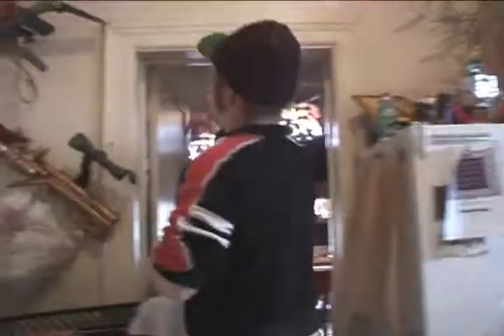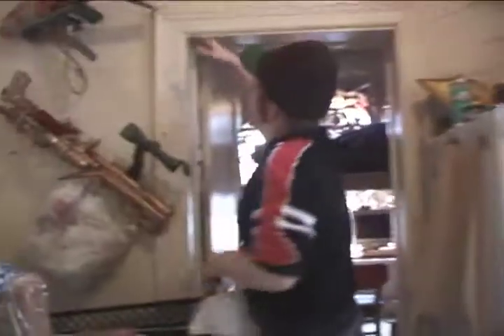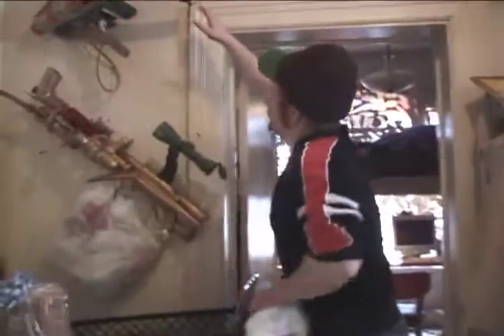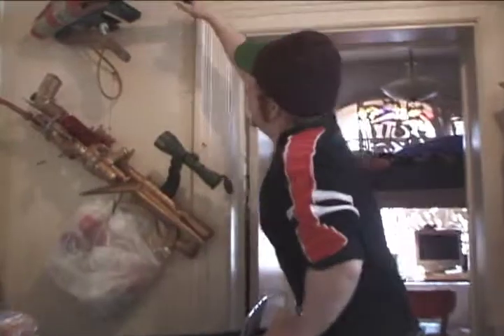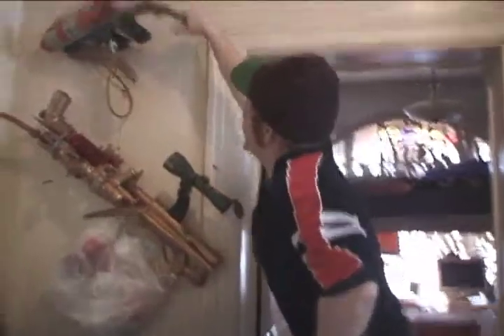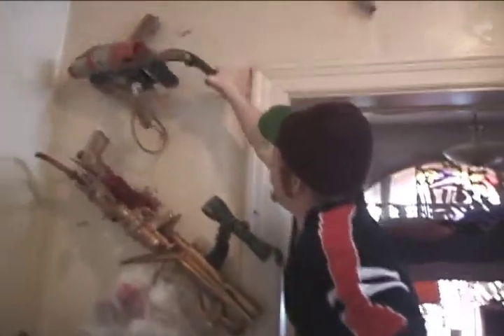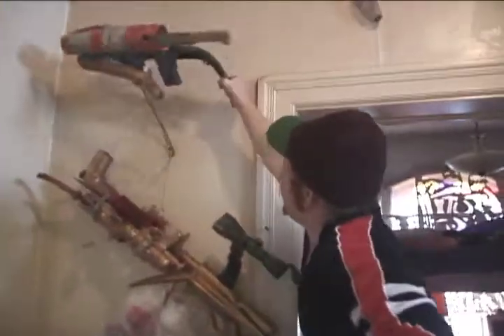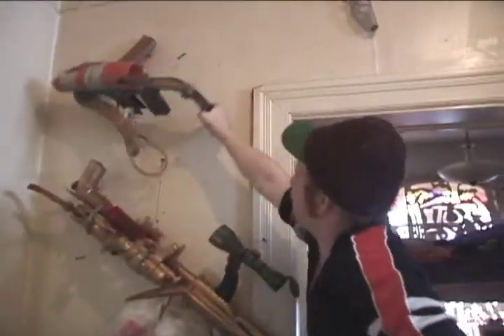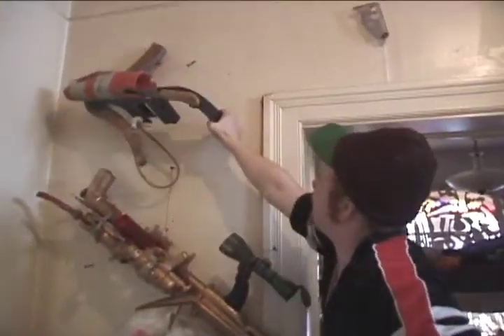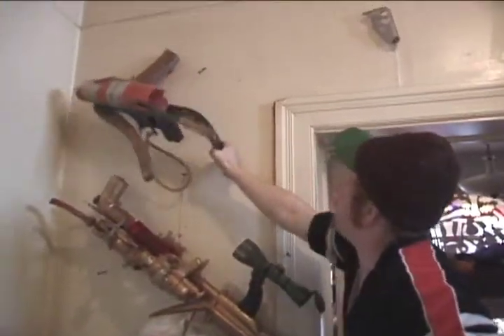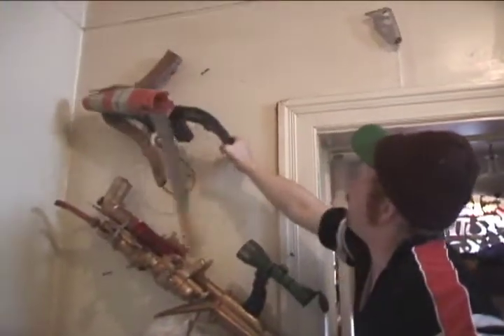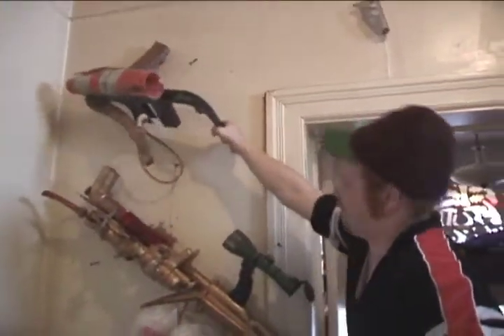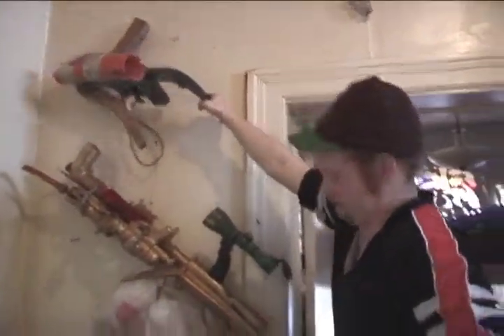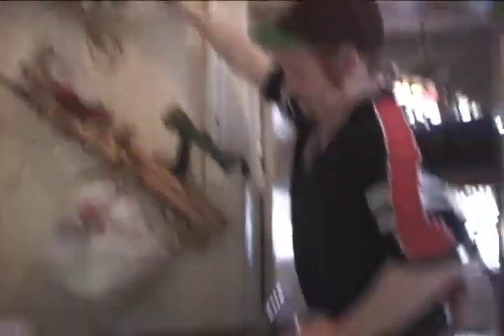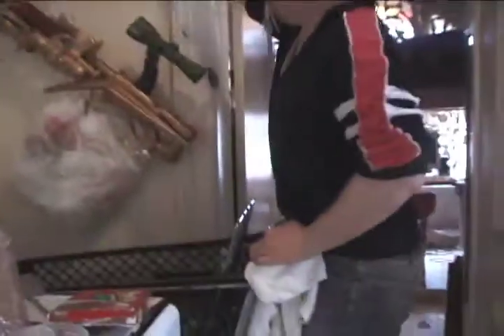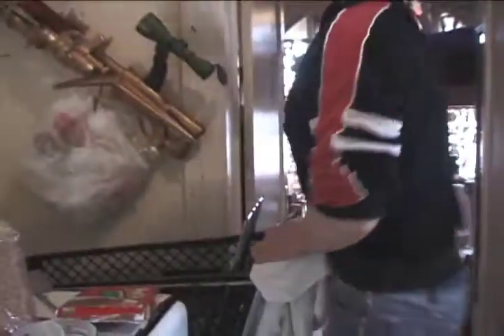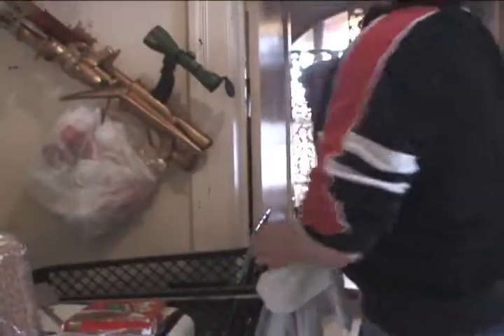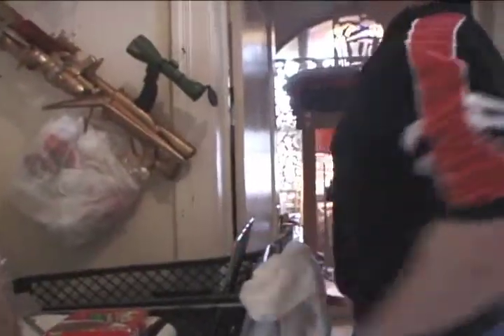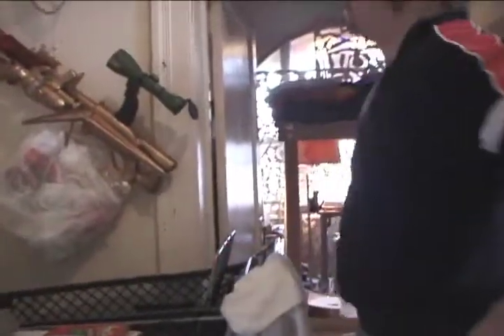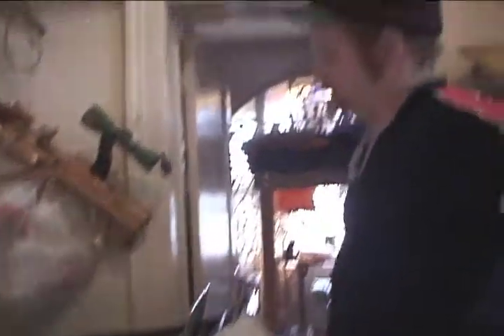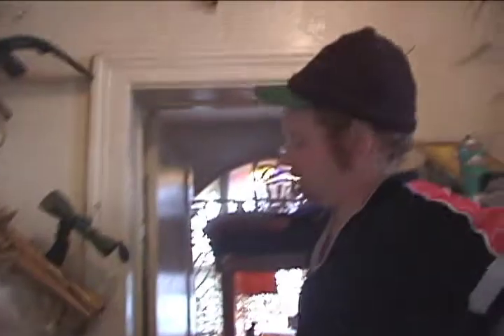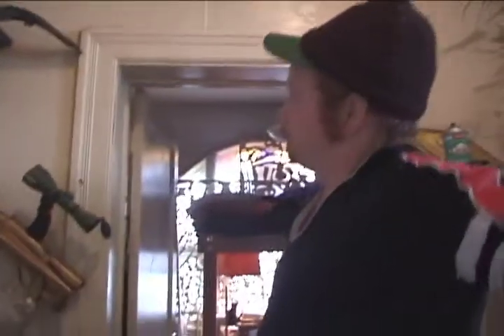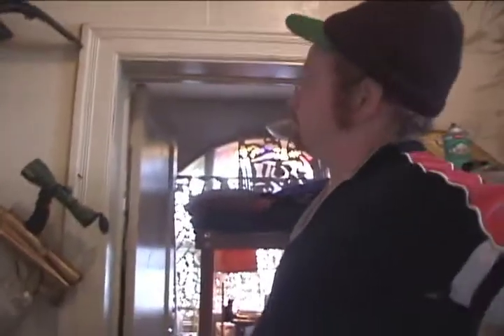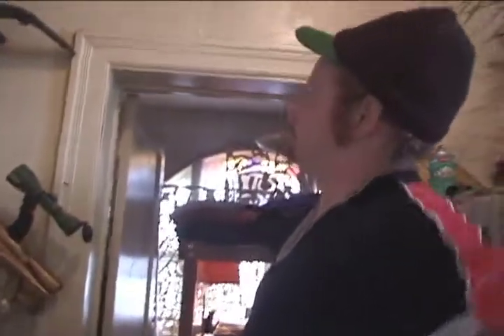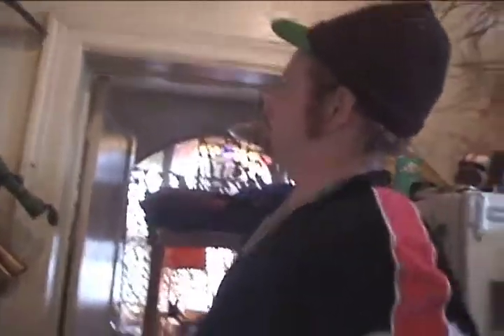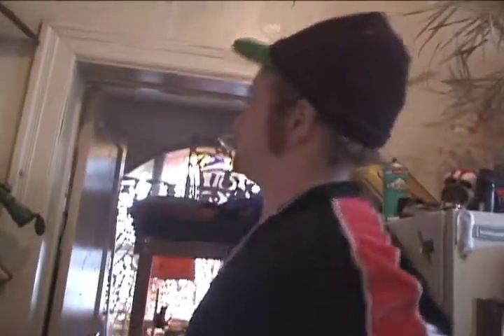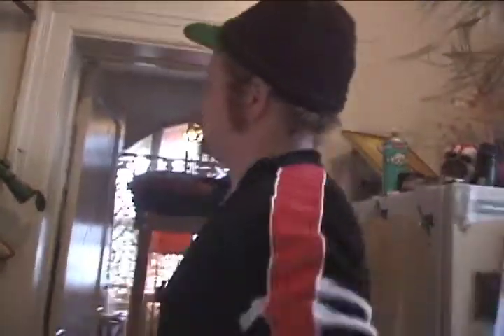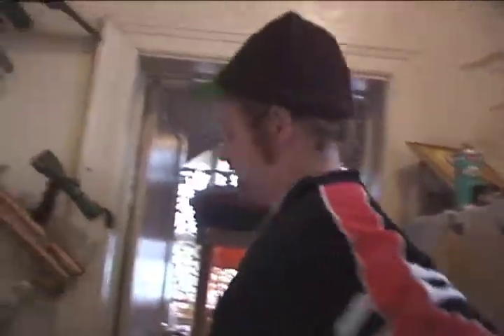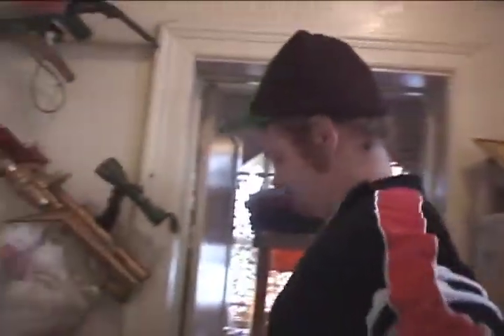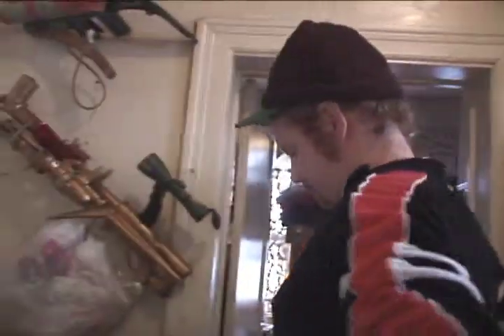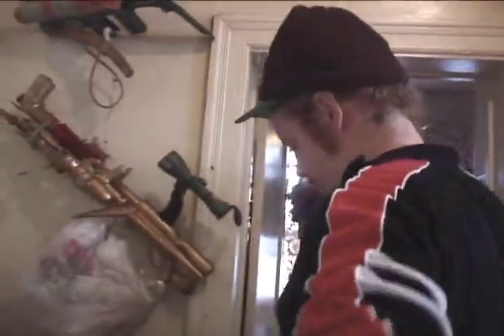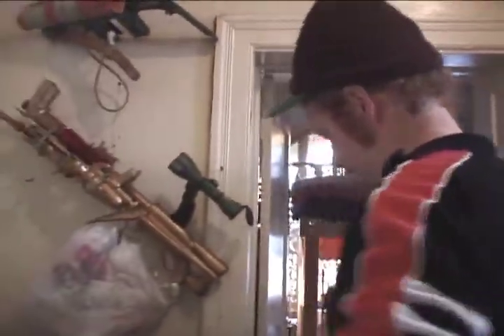Now over here — whoa, gotta watch out for those machetes. Slippery devils.